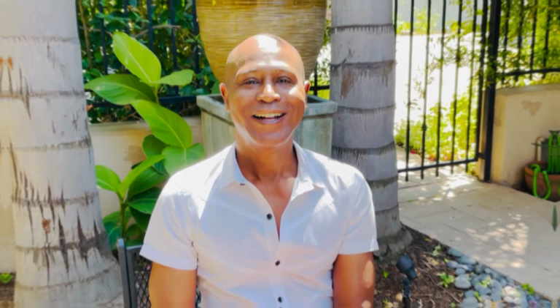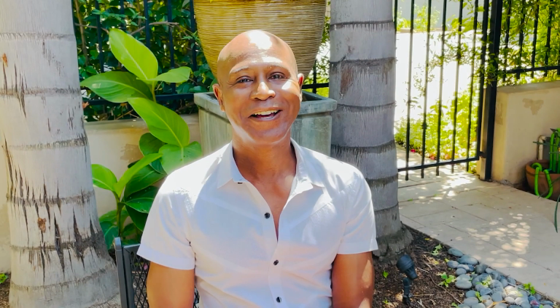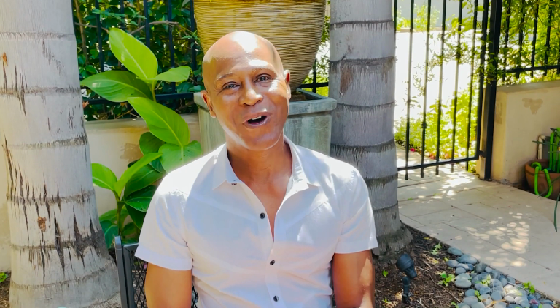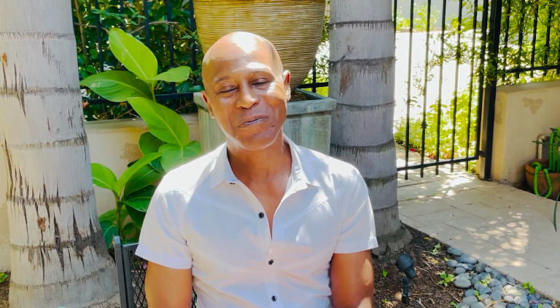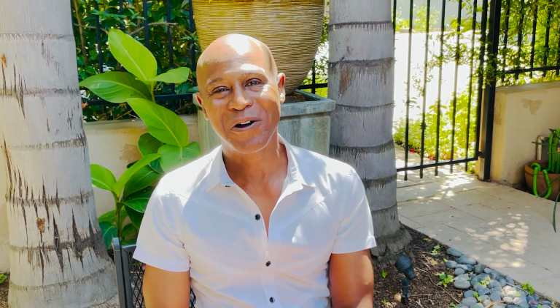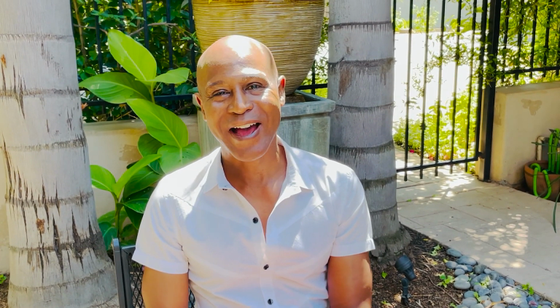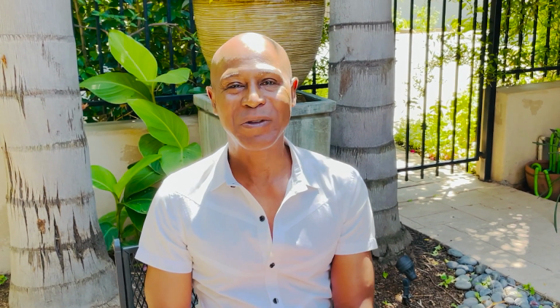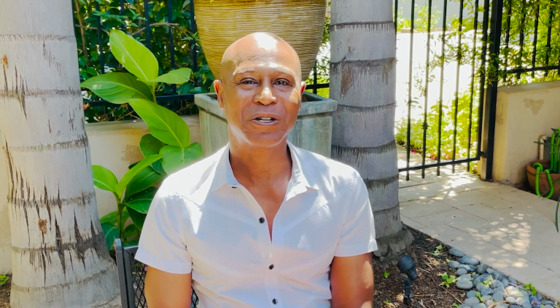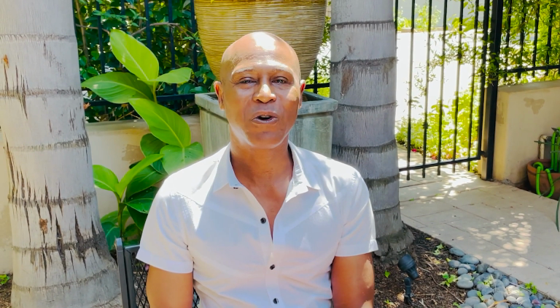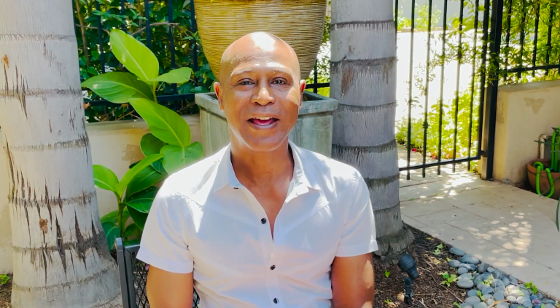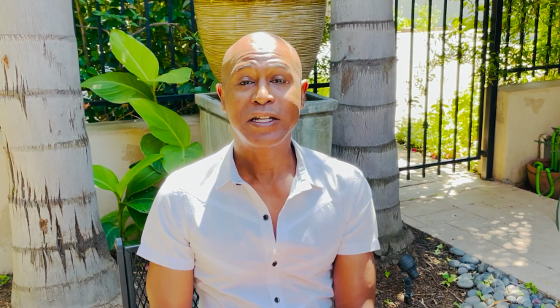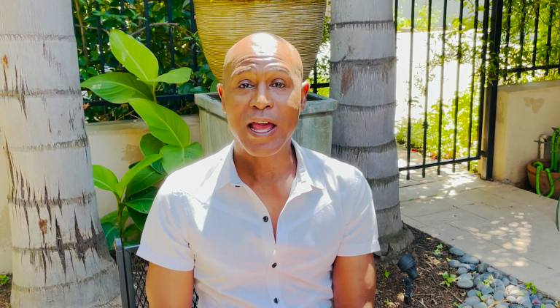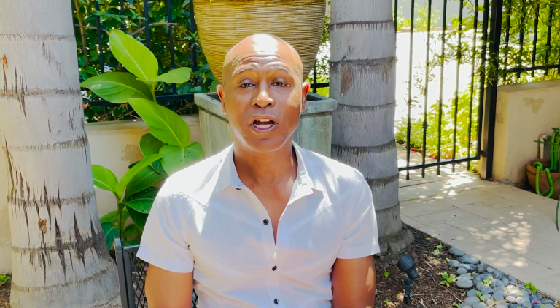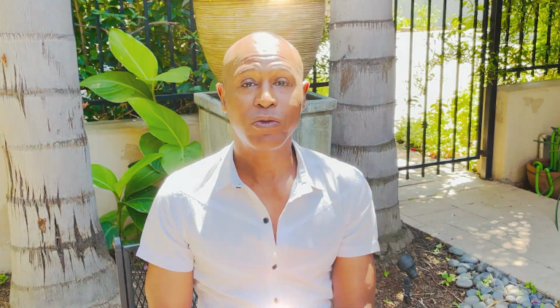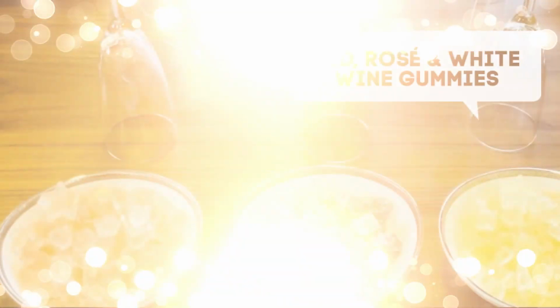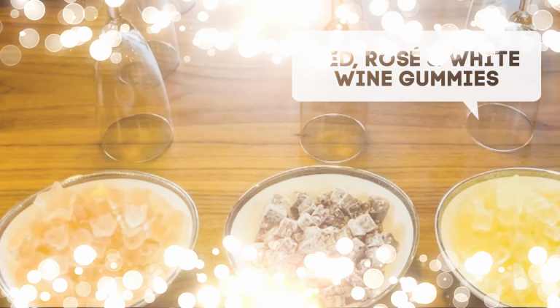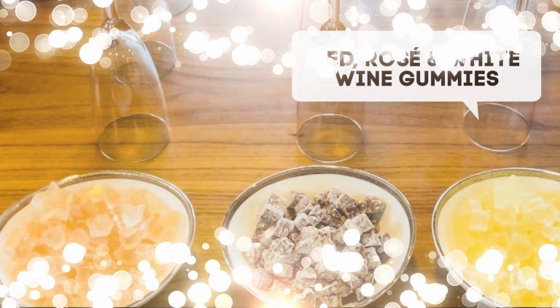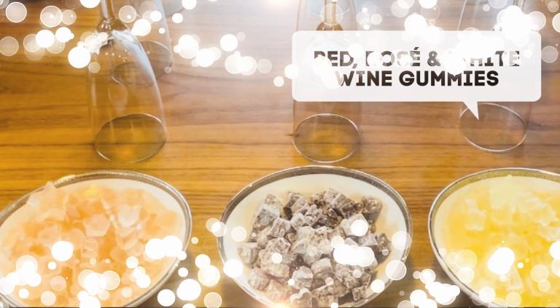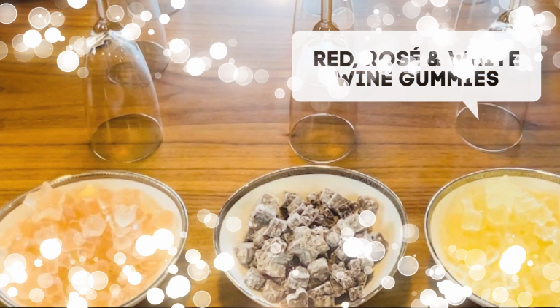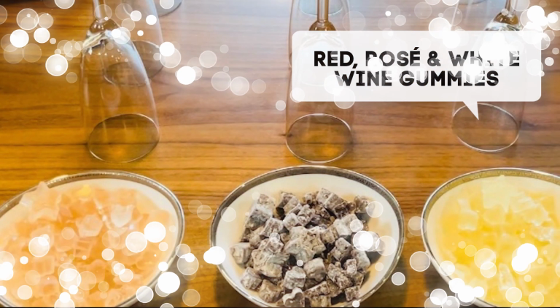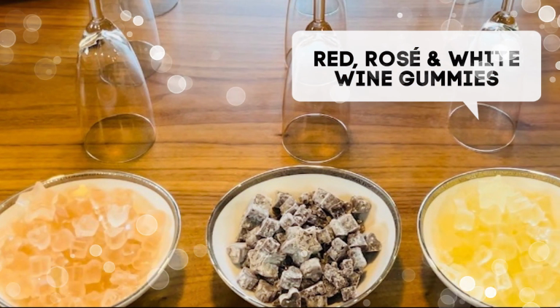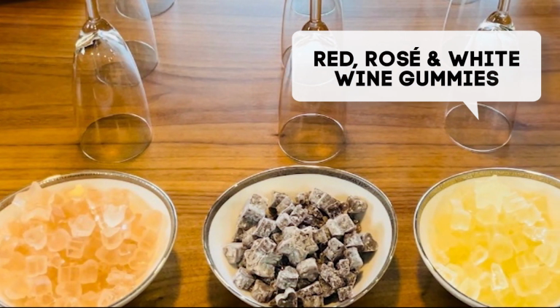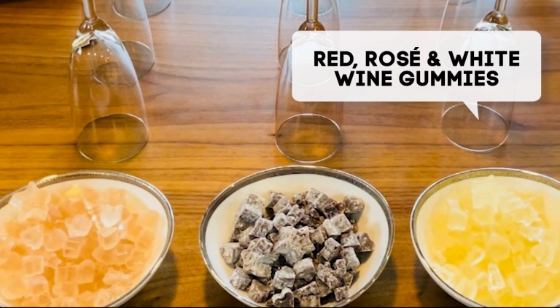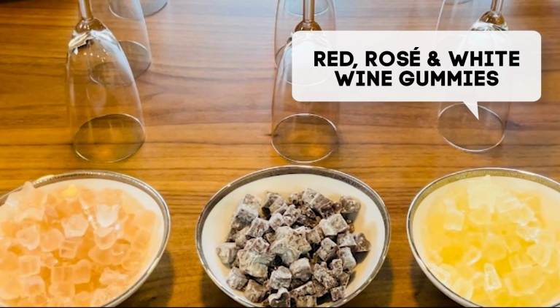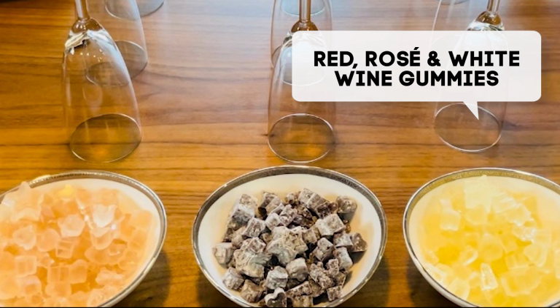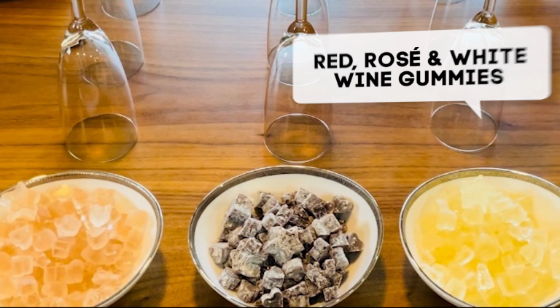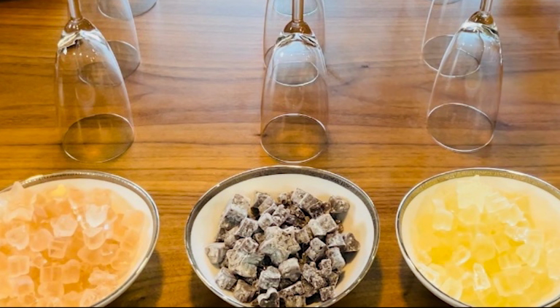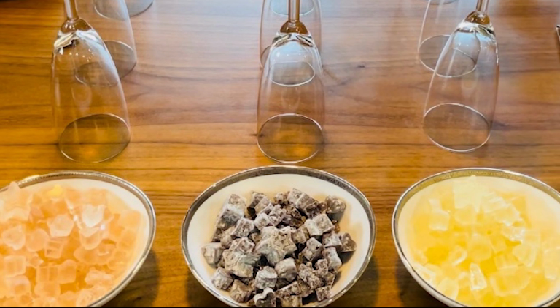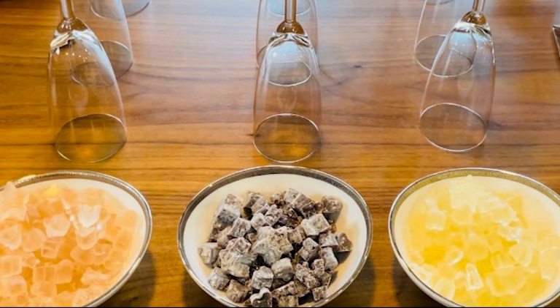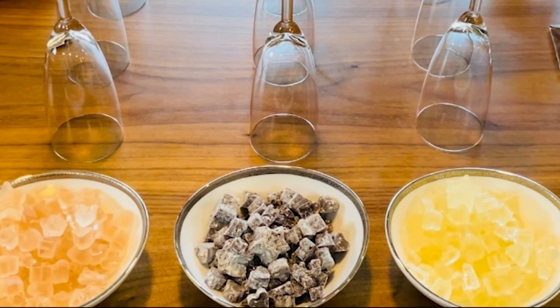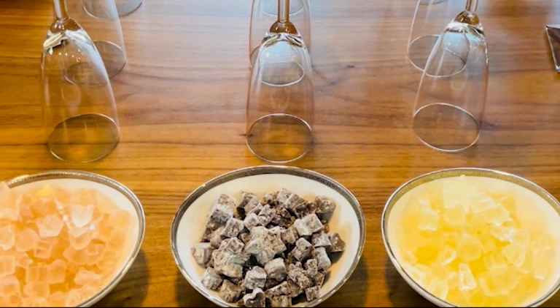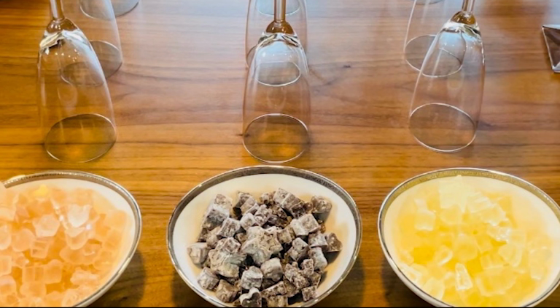Hello and welcome, or welcome back. I'm the Tilted Crown Gourmet. Today we're going to be doing white wine, red wine, and rosé wine gummies. So let's get some prep done and let's get cooking.